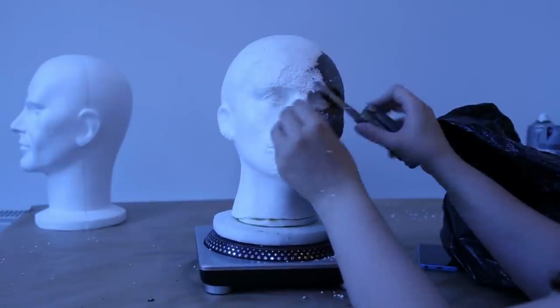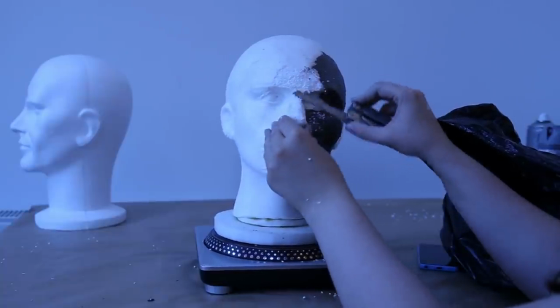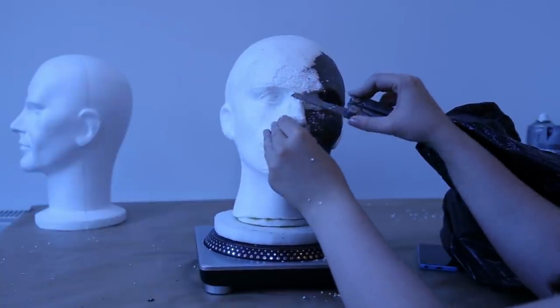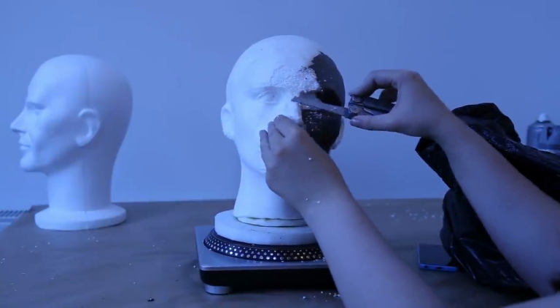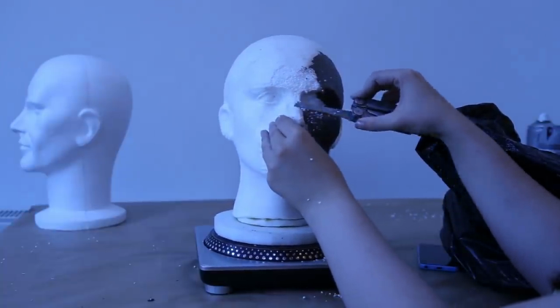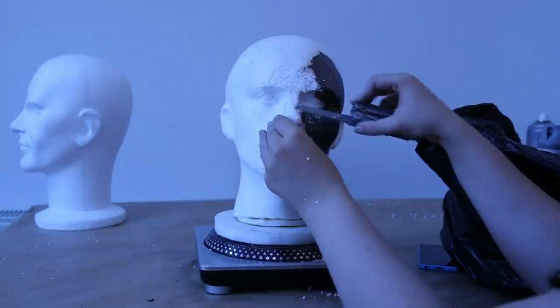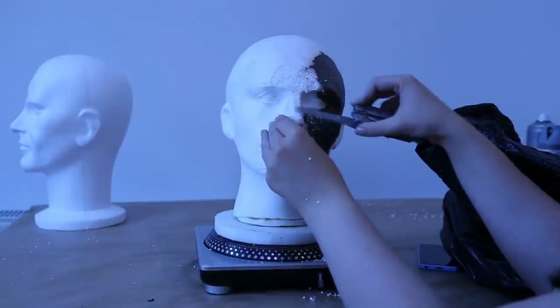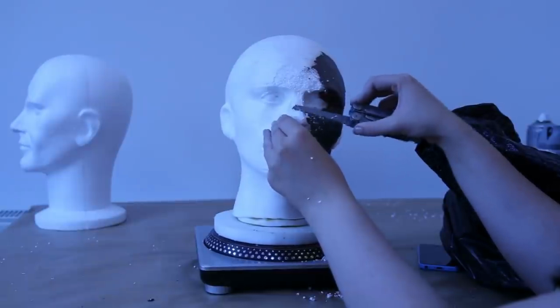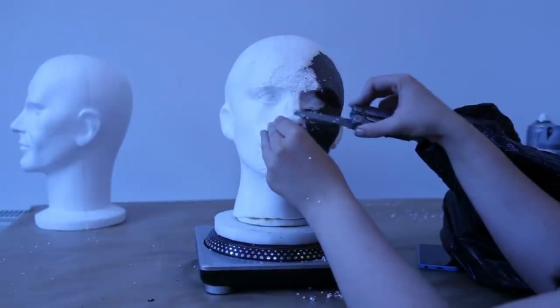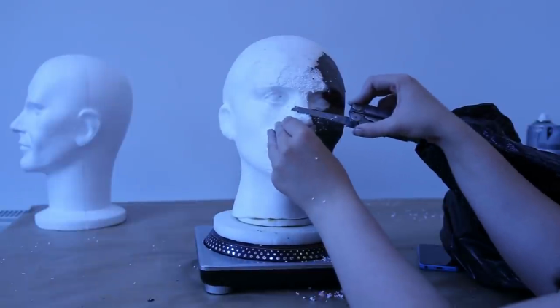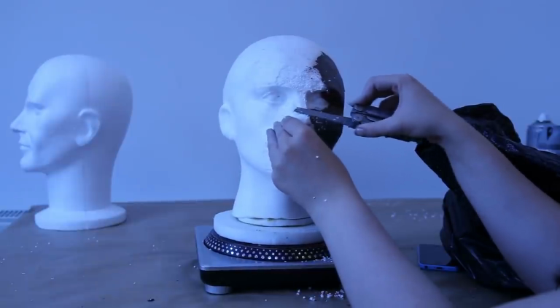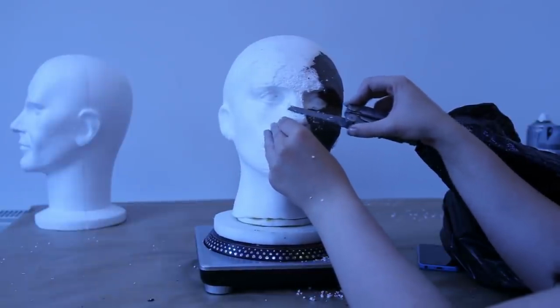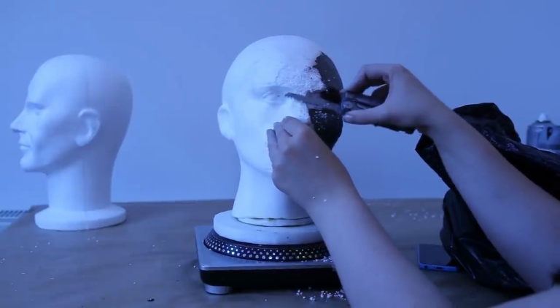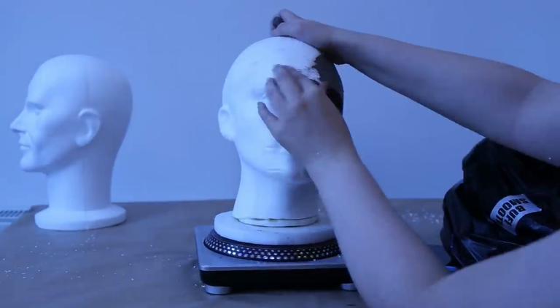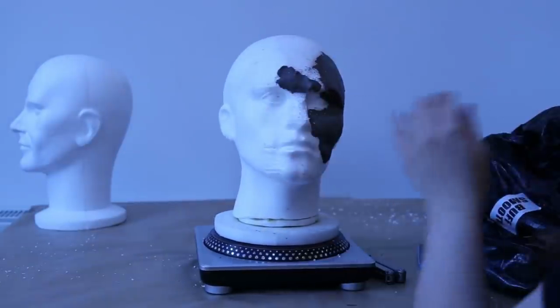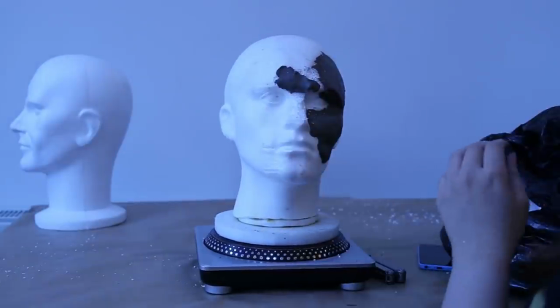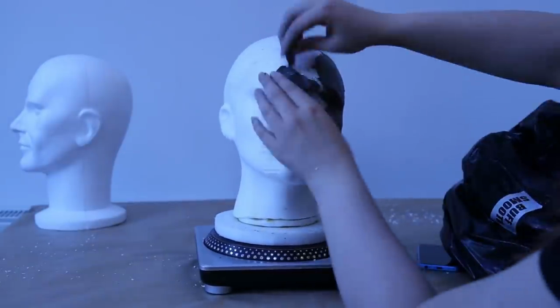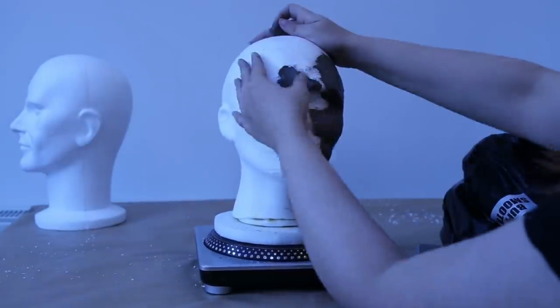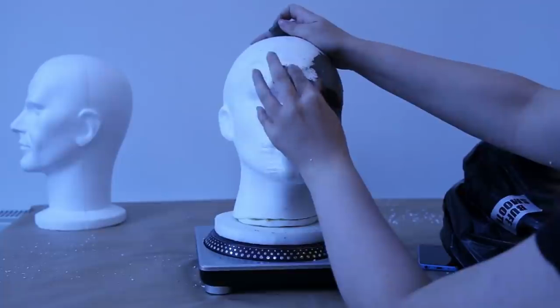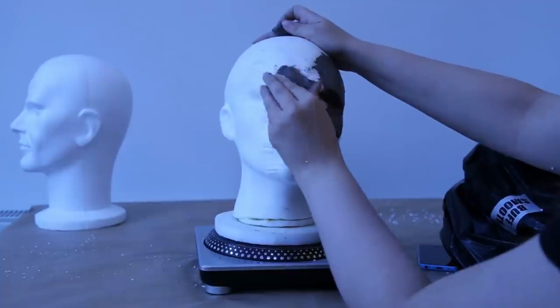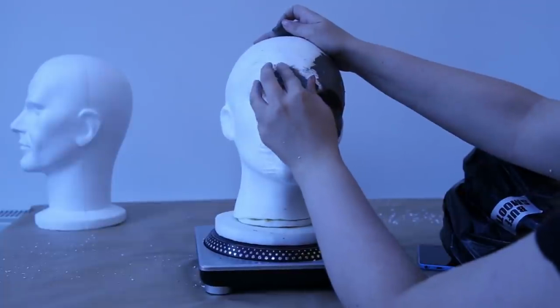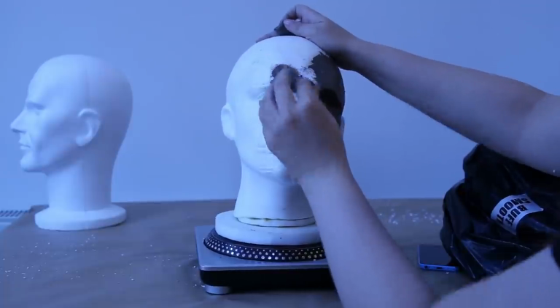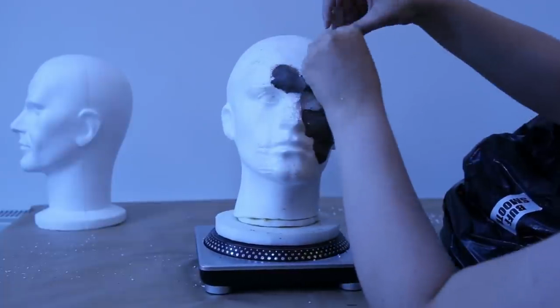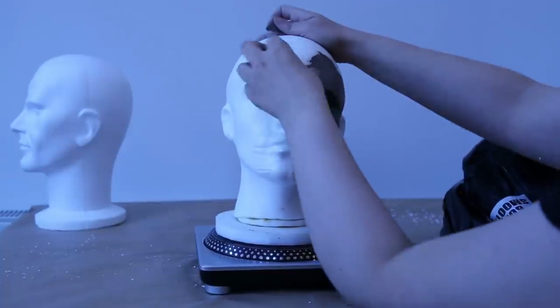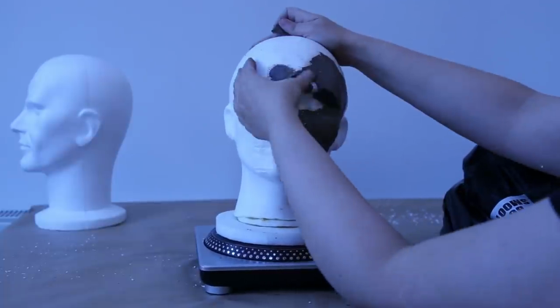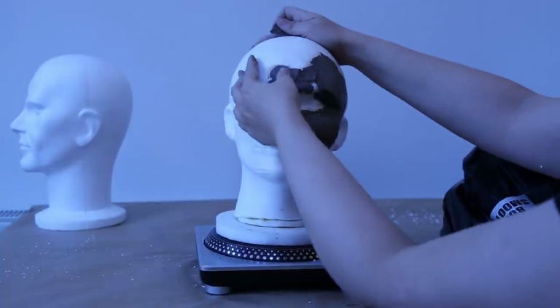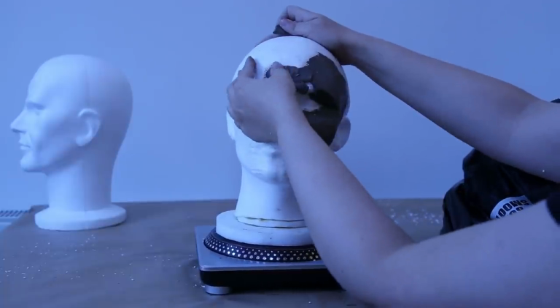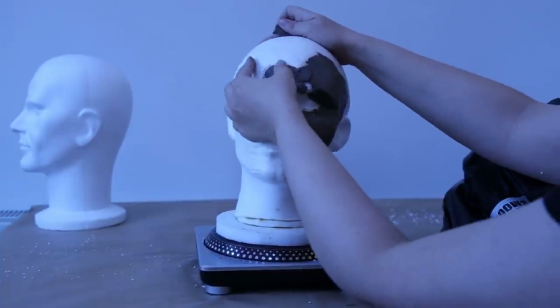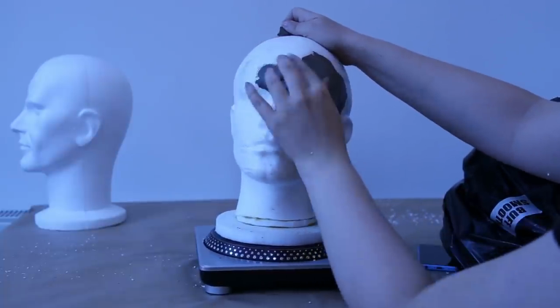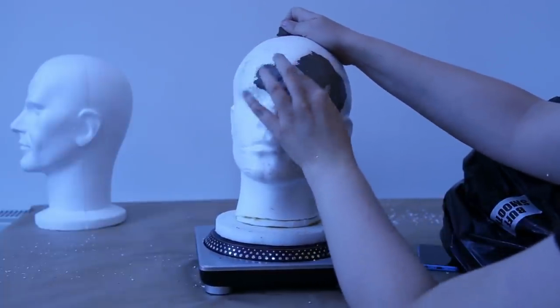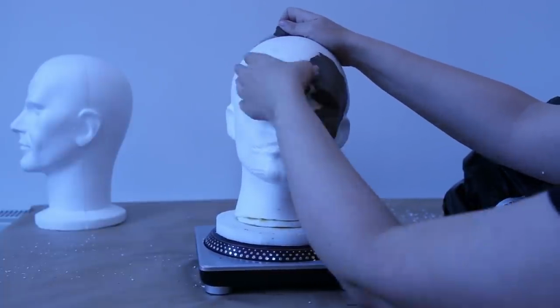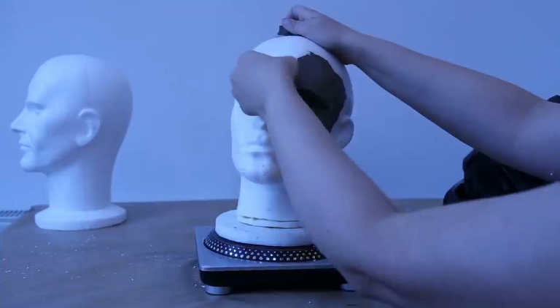It's quite grisly. Don't cut towards your hands - never, never cut towards your hands like this. That's bad. You're sculpting Jim's face there.